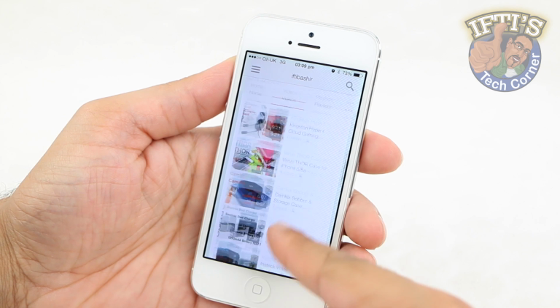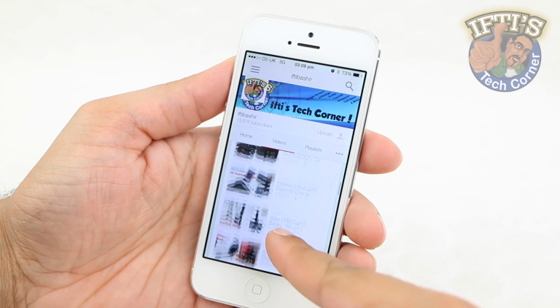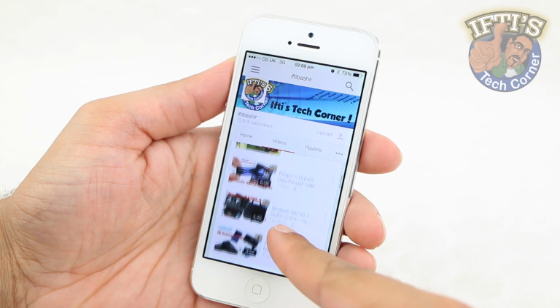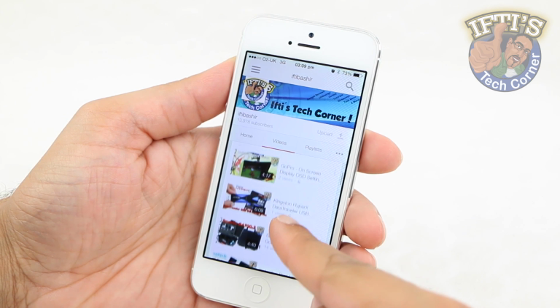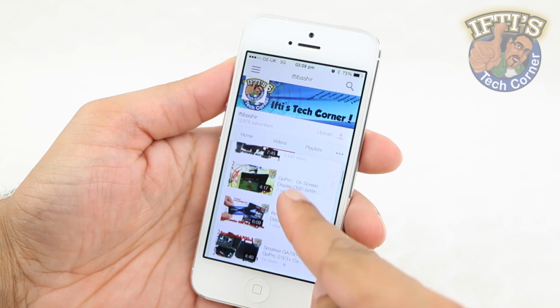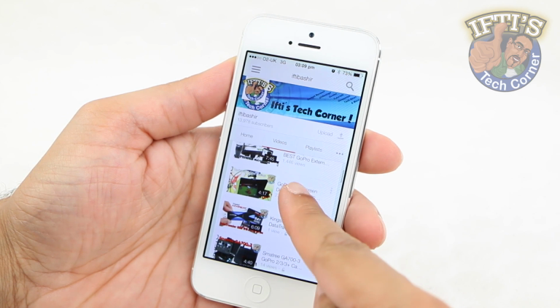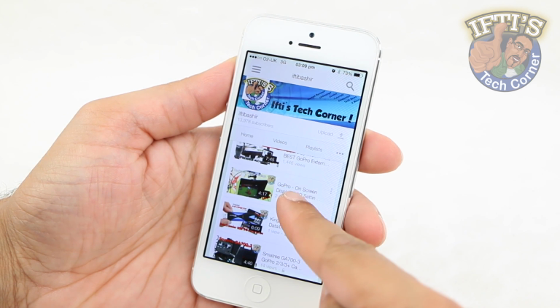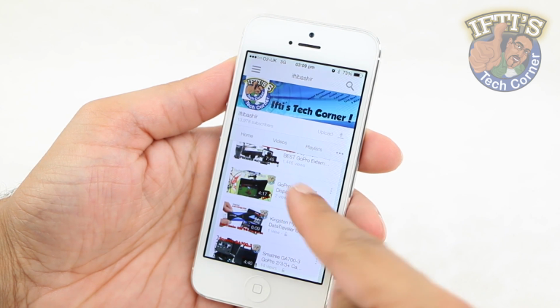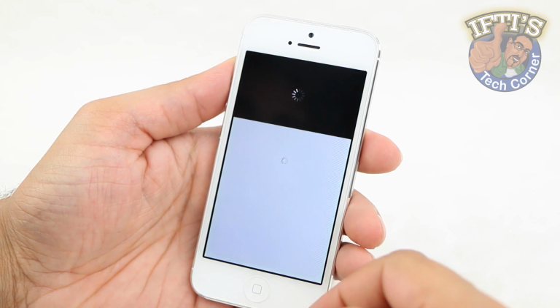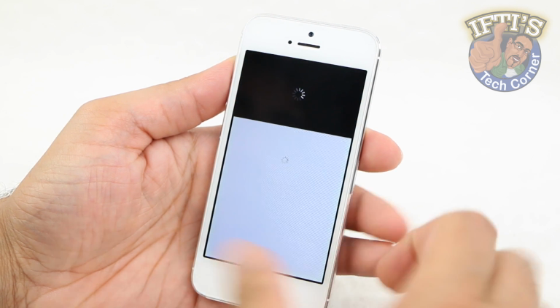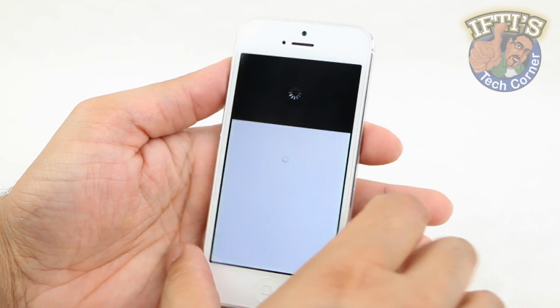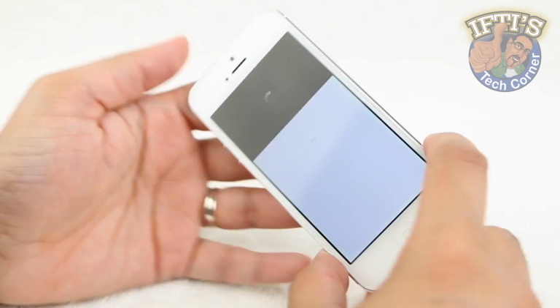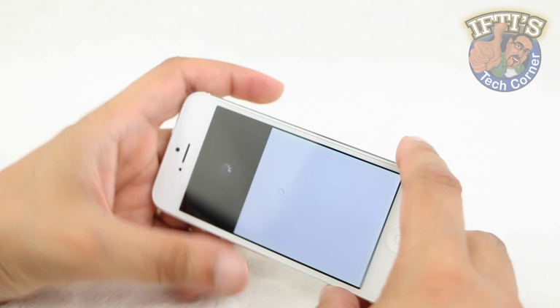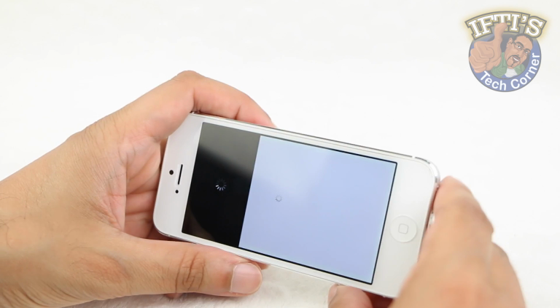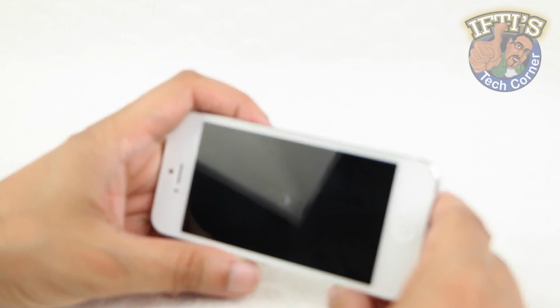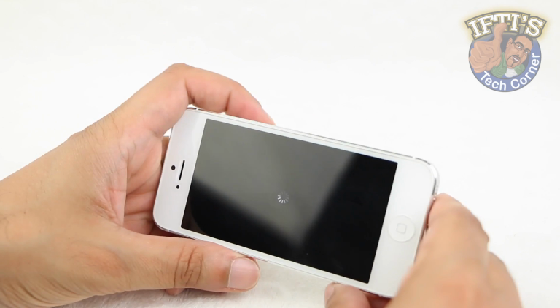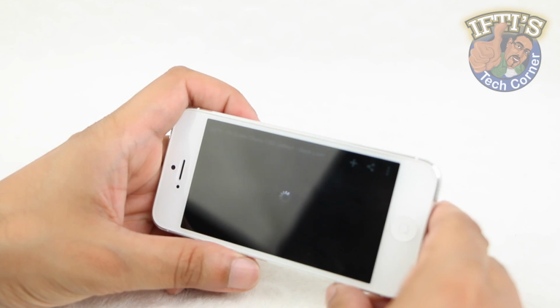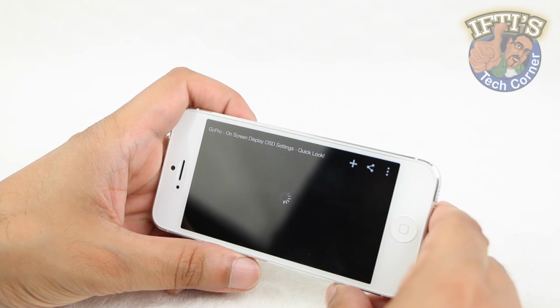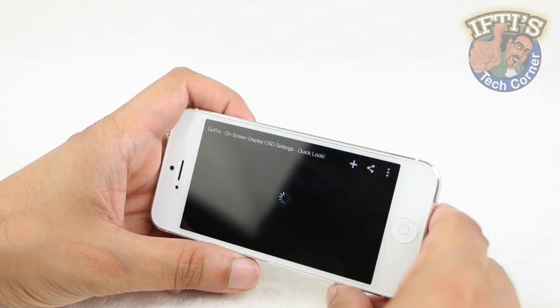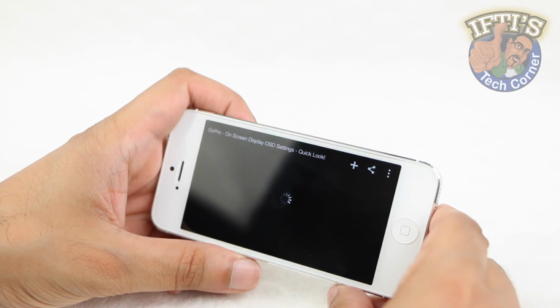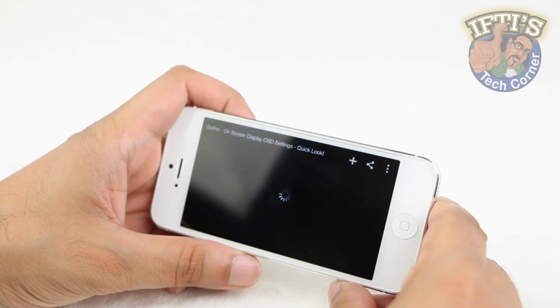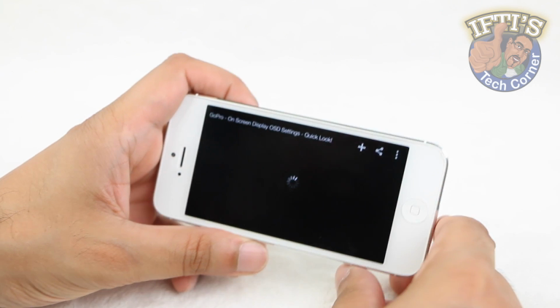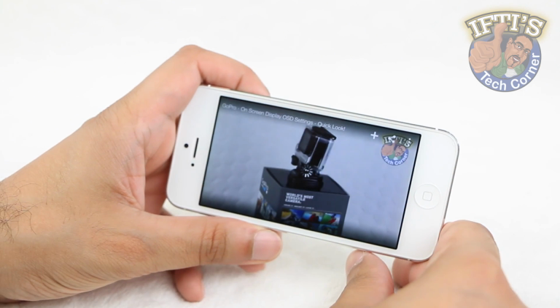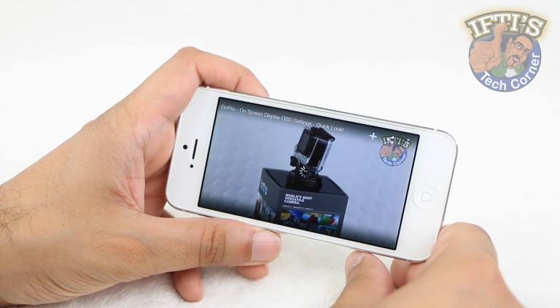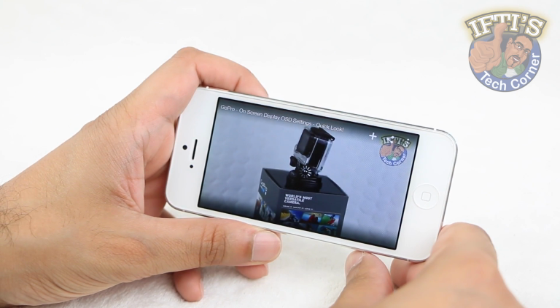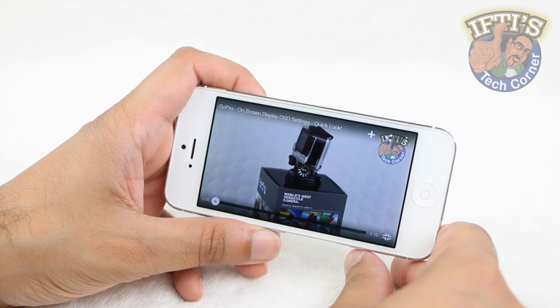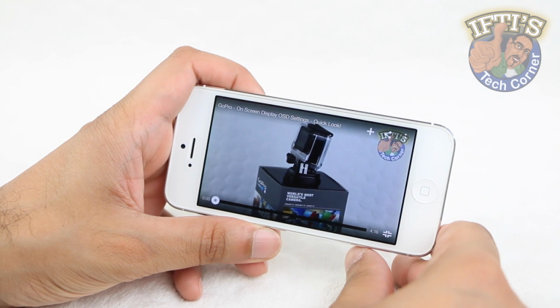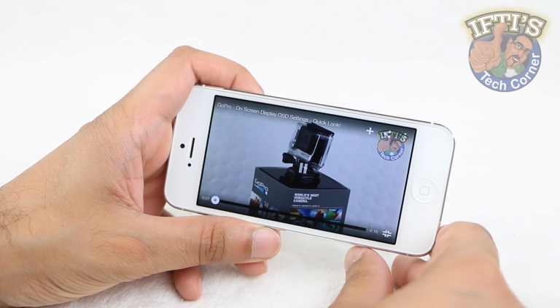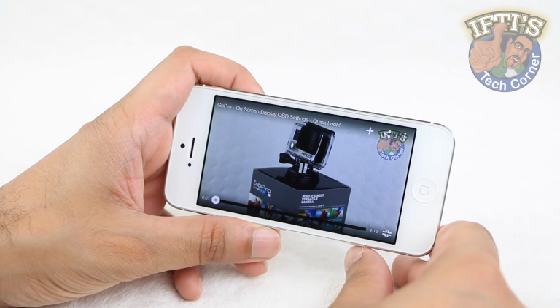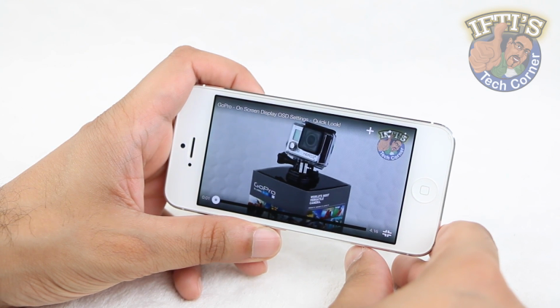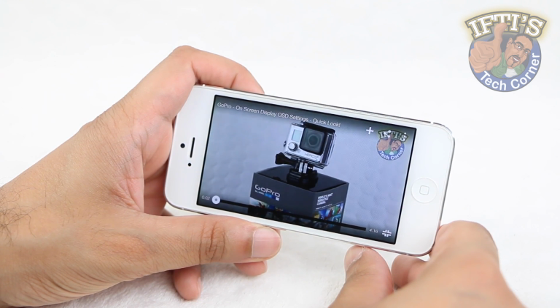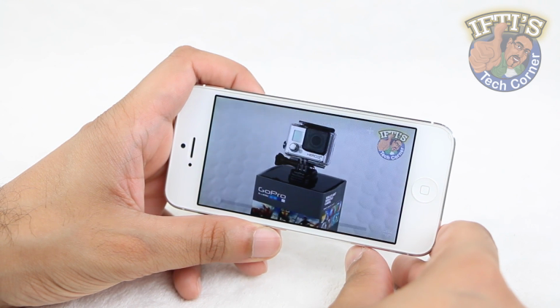If you like to take photographs or watch videos with your smartphone or tablet, or just want to watch a movie or YouTube clips and are tired of having to hold the device steady or prop it up against something, an adjustable stand is going to come in handy.